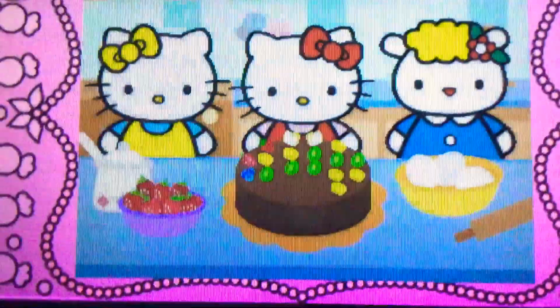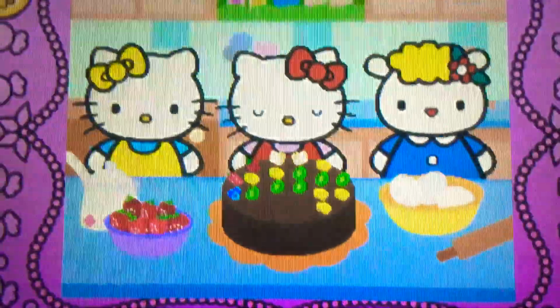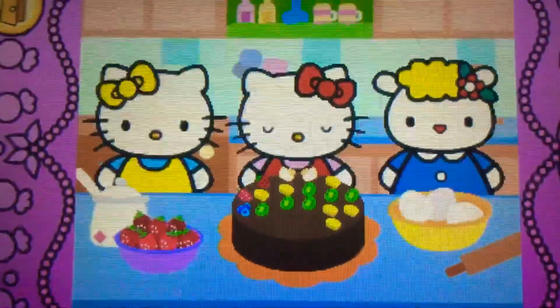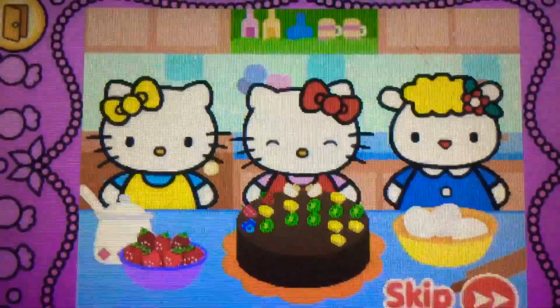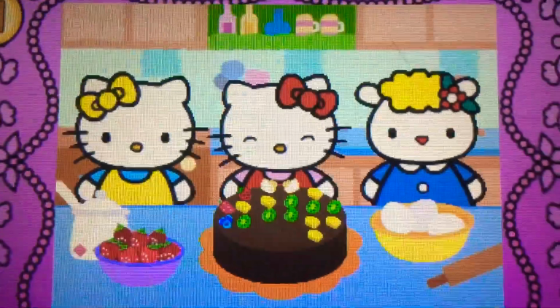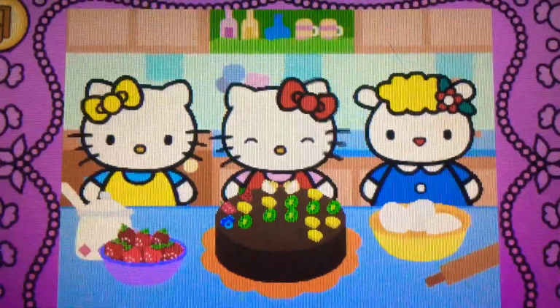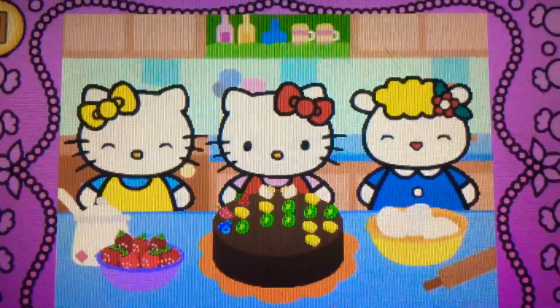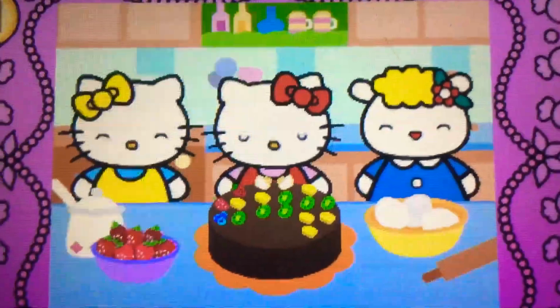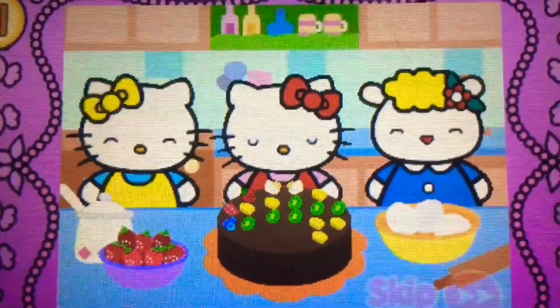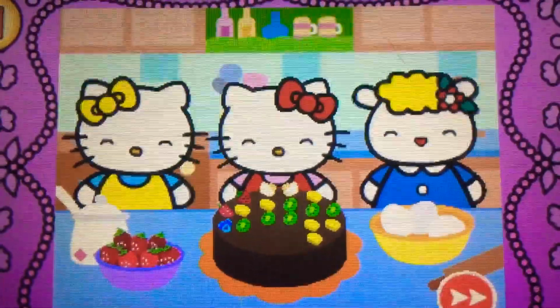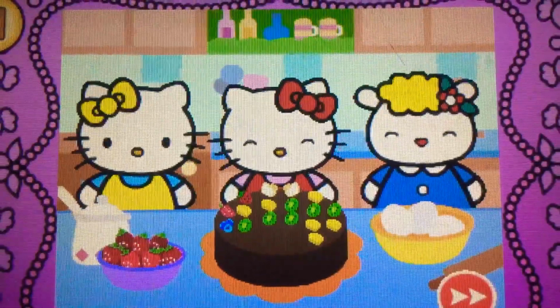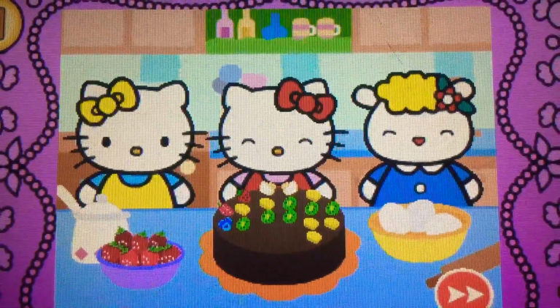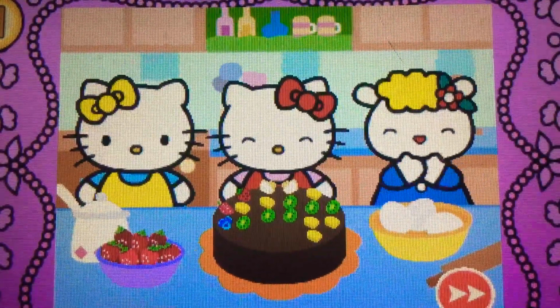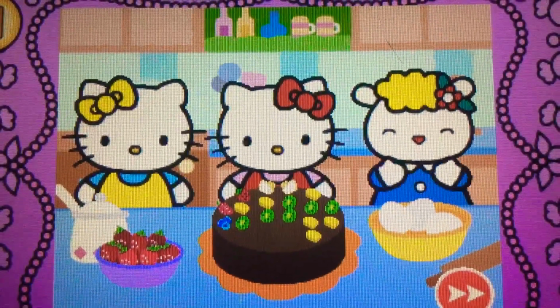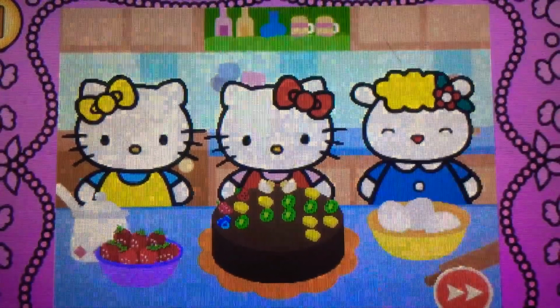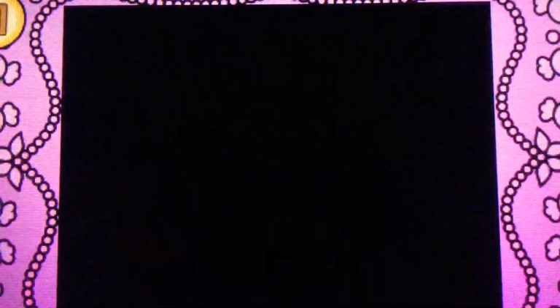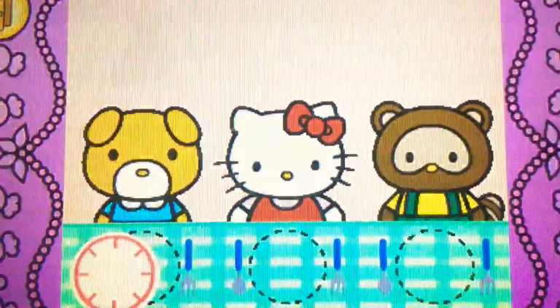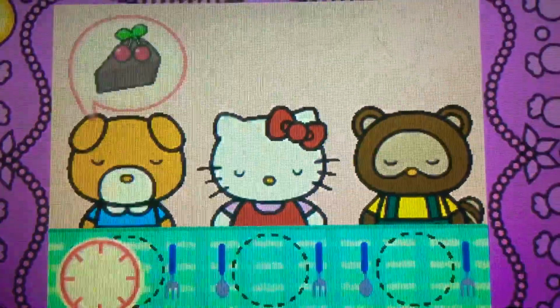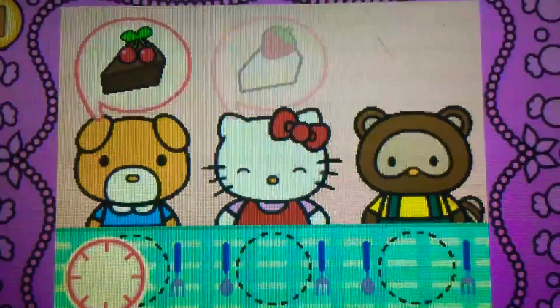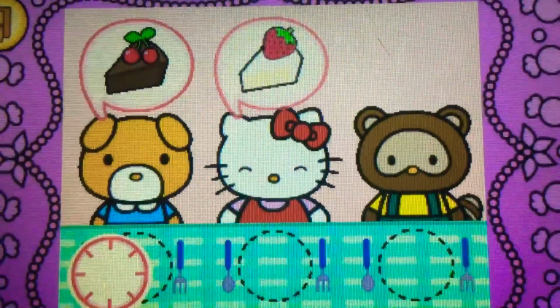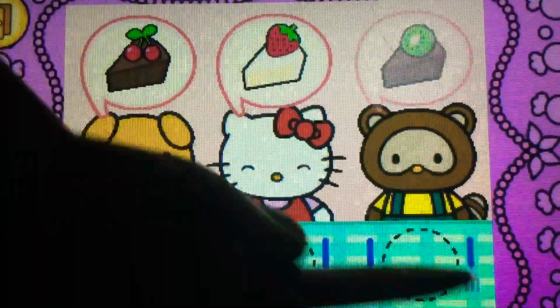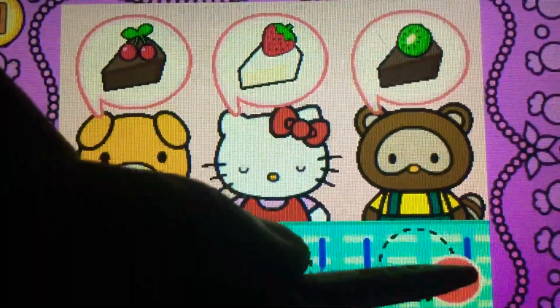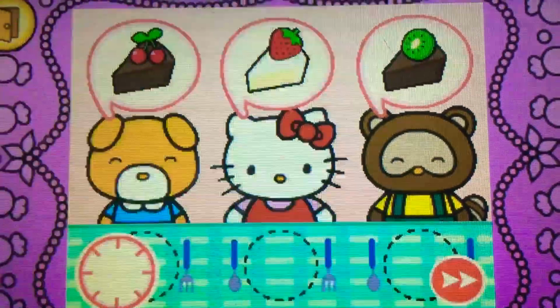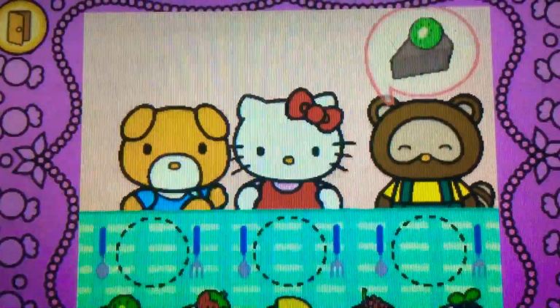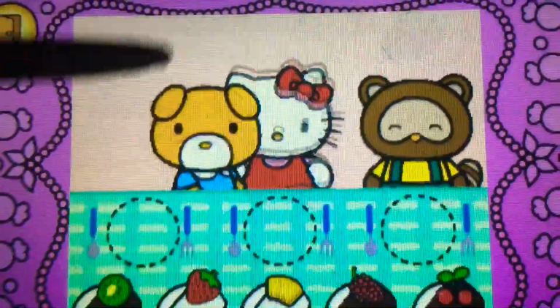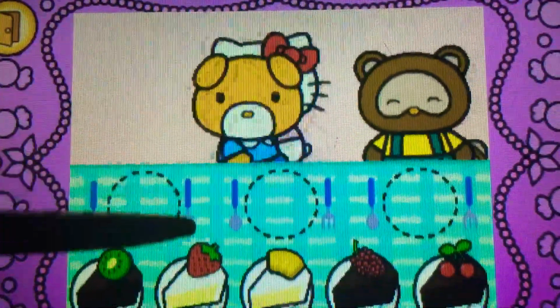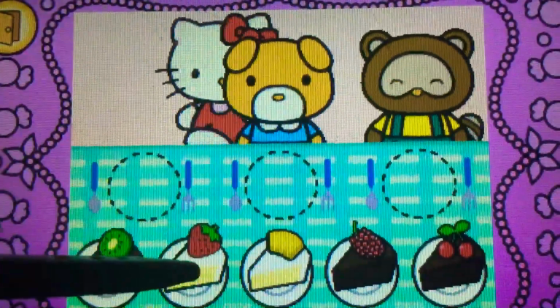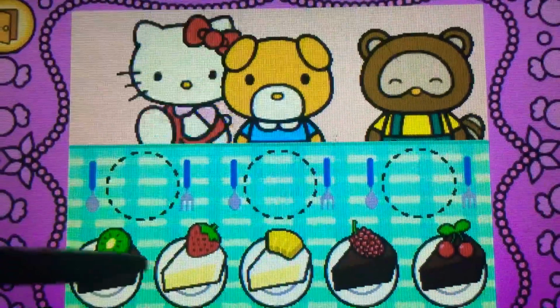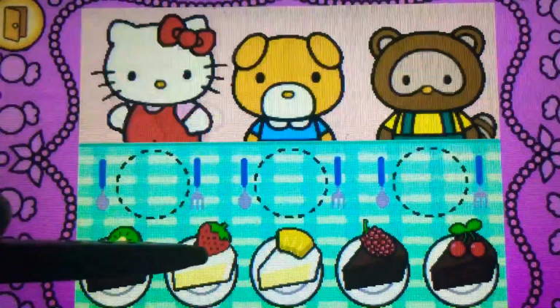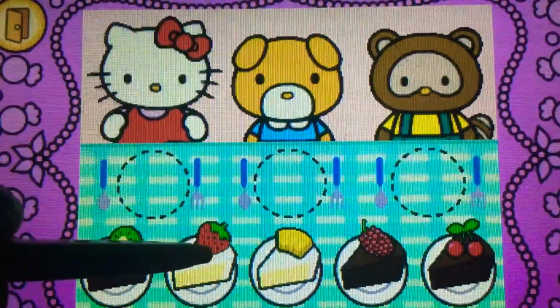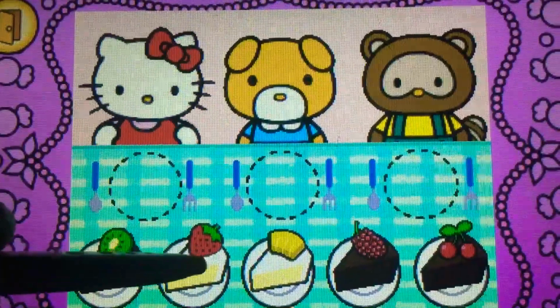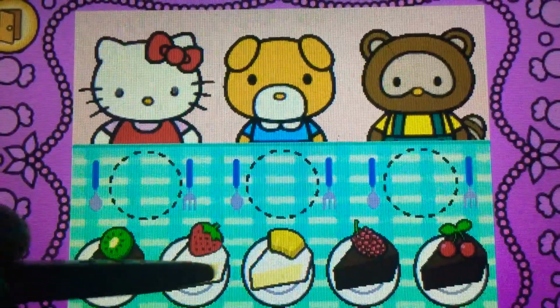Whoa. Hello Kitty's cake looks yummy. Come on. Hello Kitty wants to share cake with friends. Watch carefully. Remember what each guest wants before the time runs out. Drag the correct food or drink to each character.